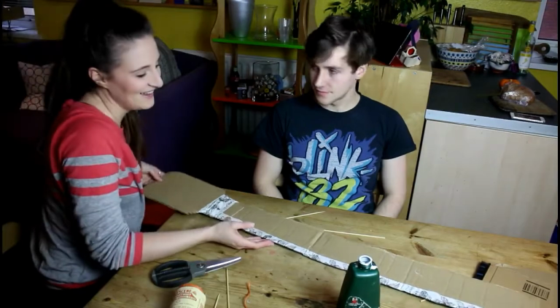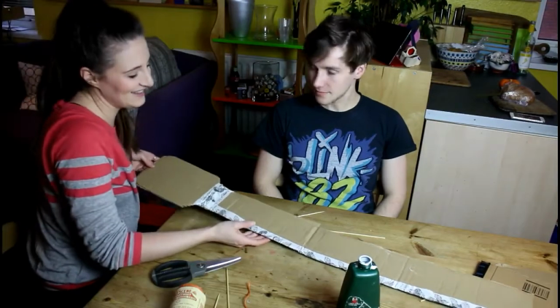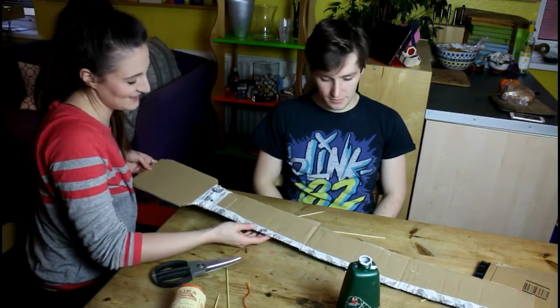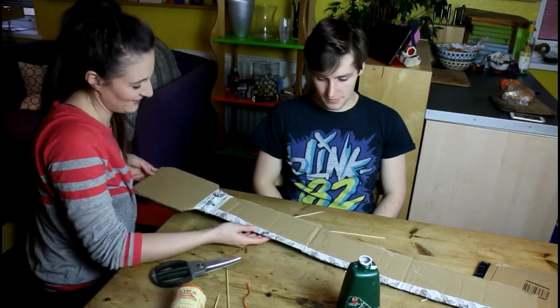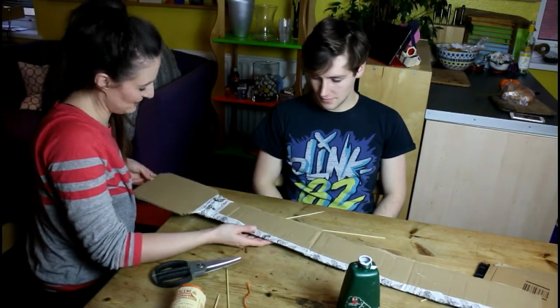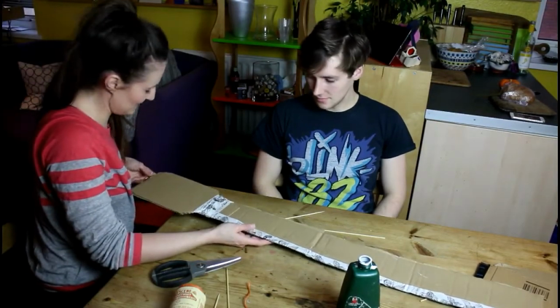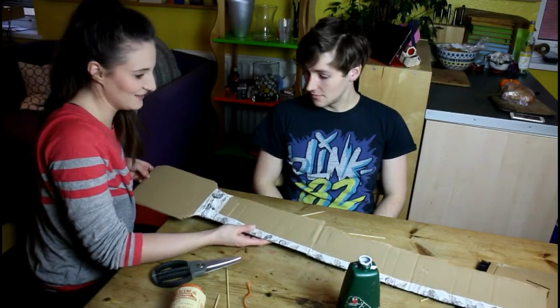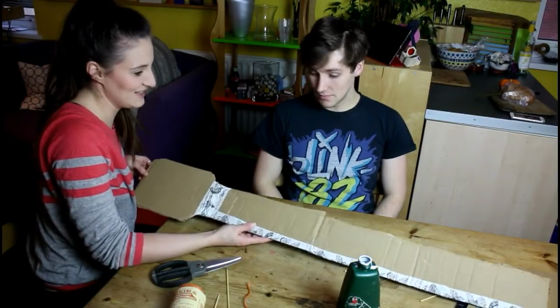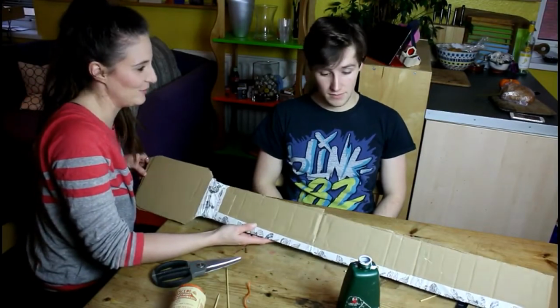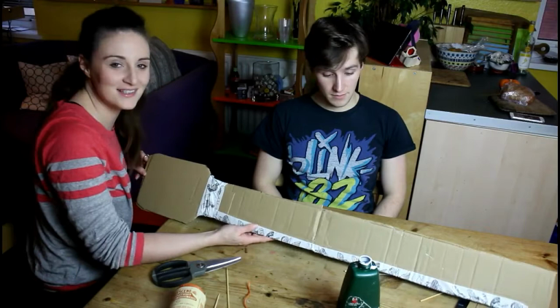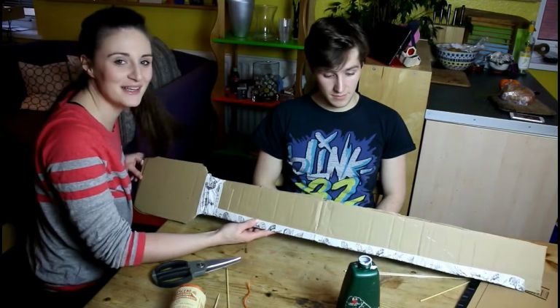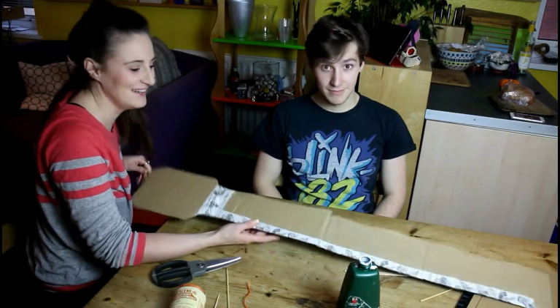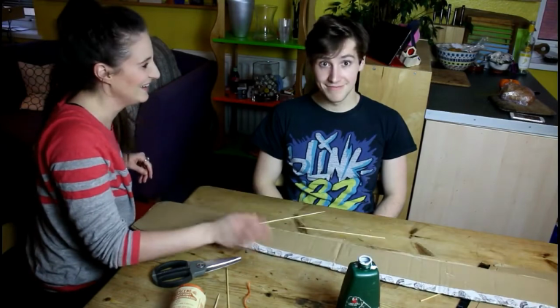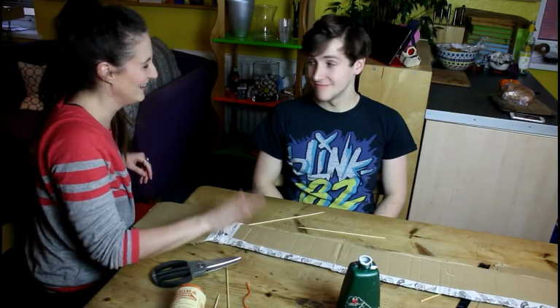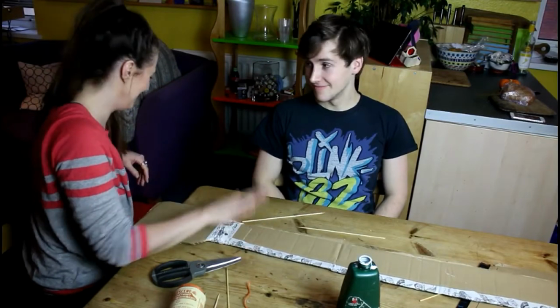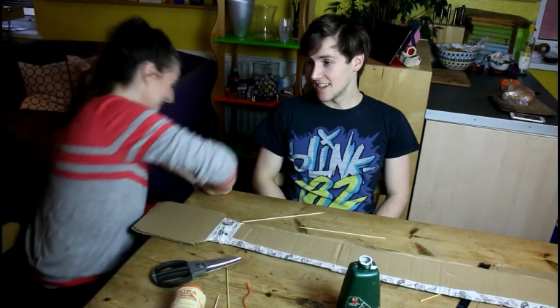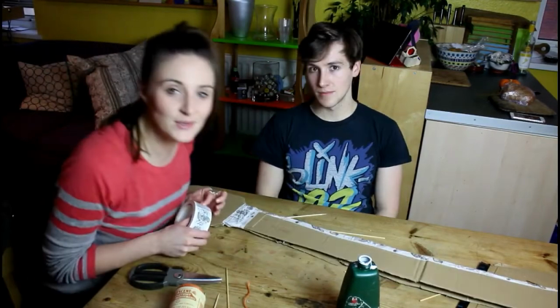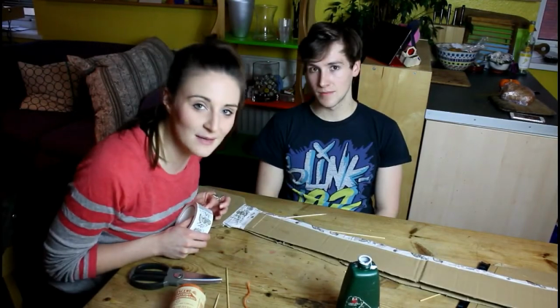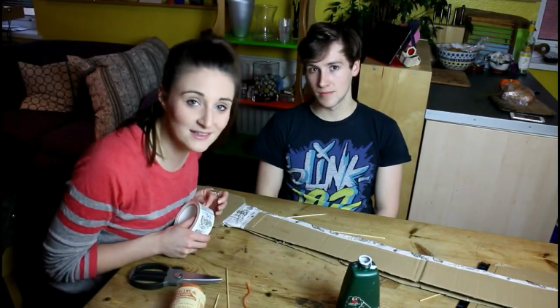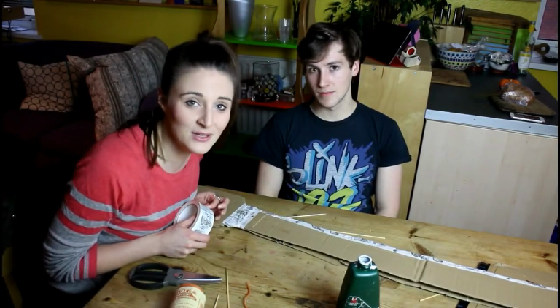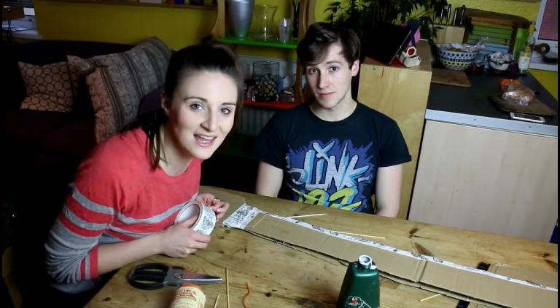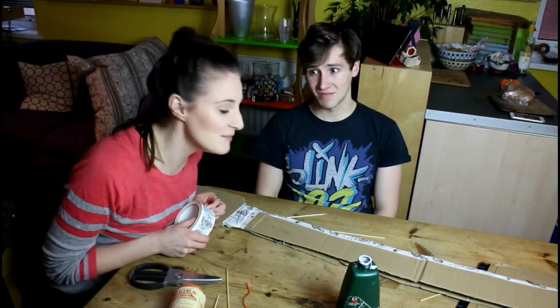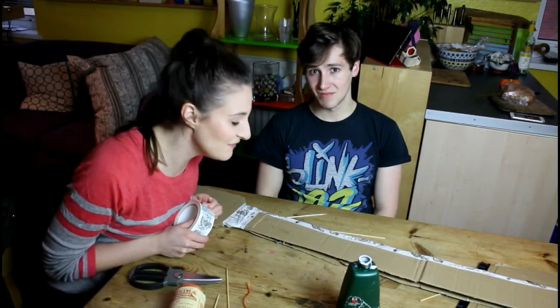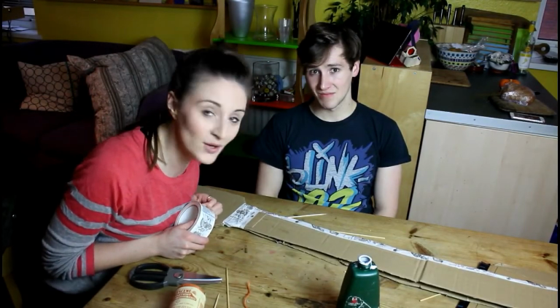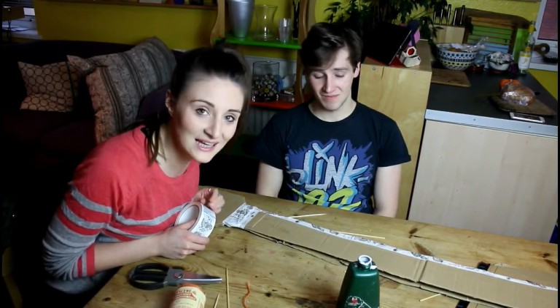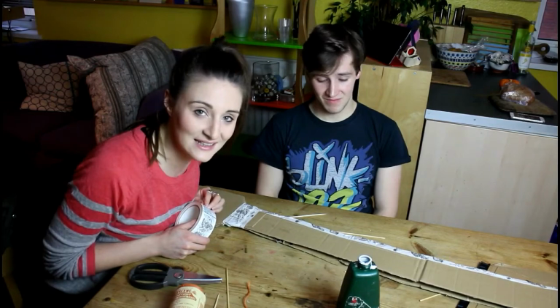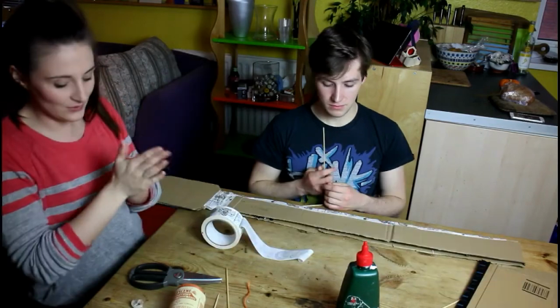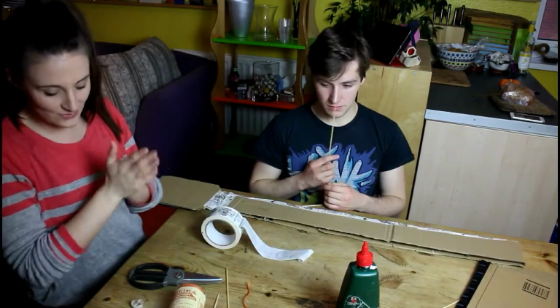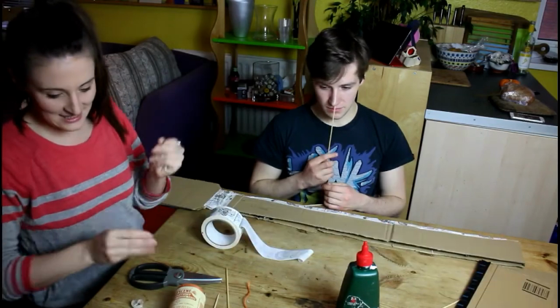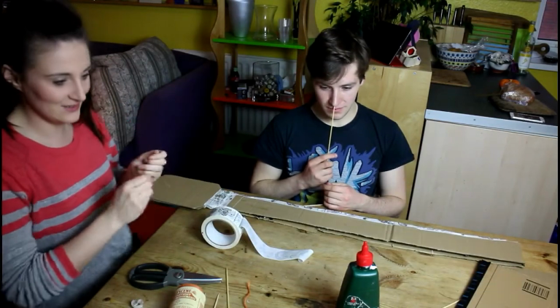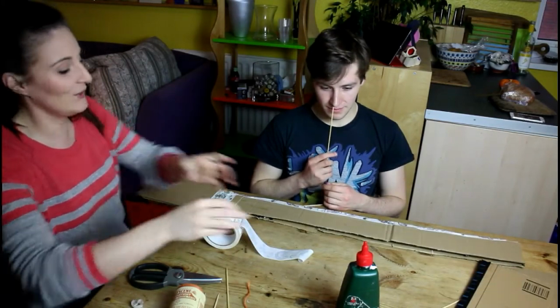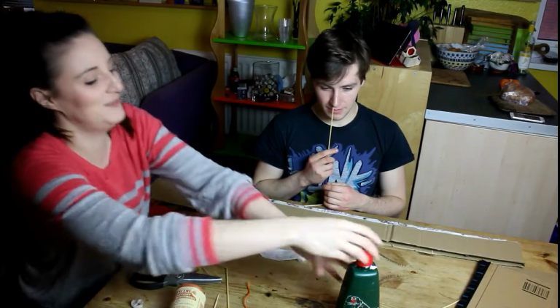I think this is a really good representation of how classy our party's gonna be. Everyone who's coming, it's gonna be great. Look at what effort we're putting in. You're so helpful.